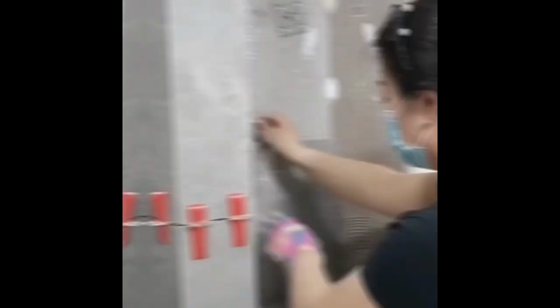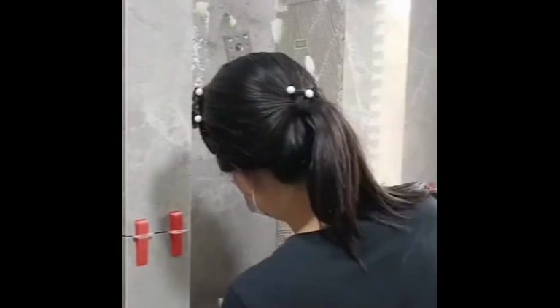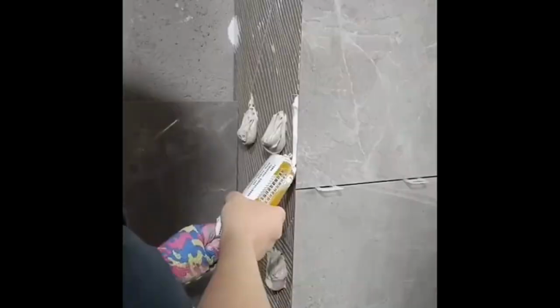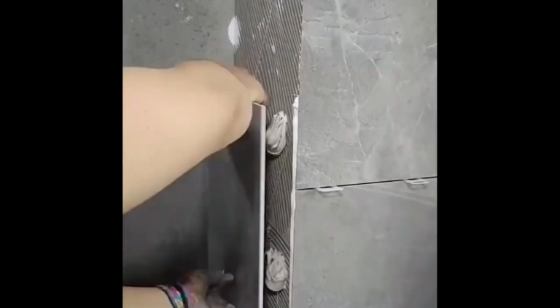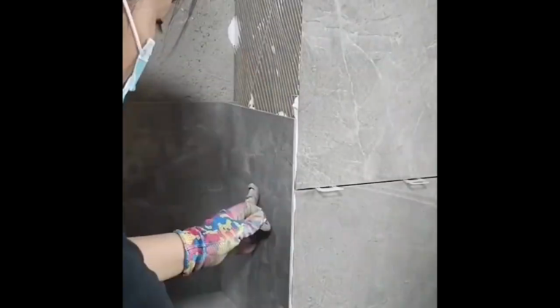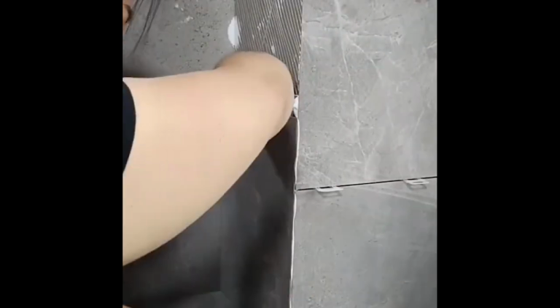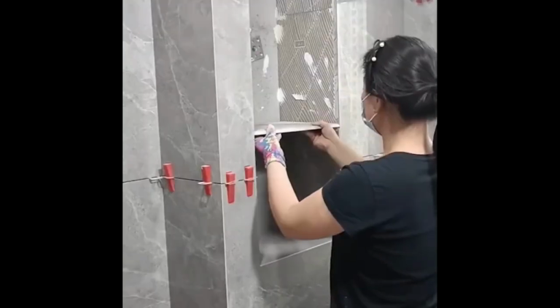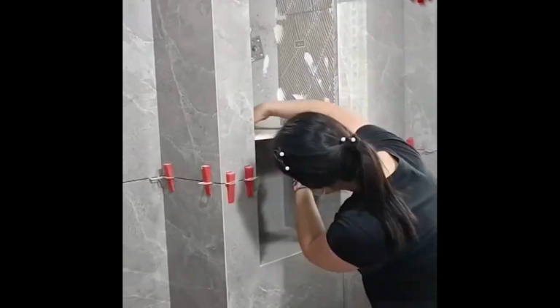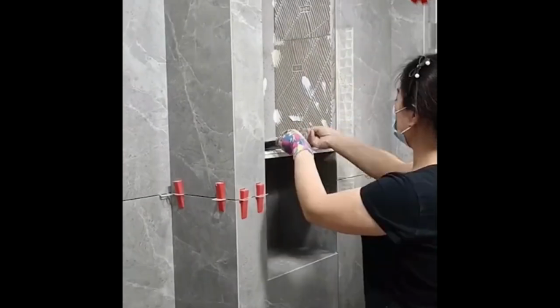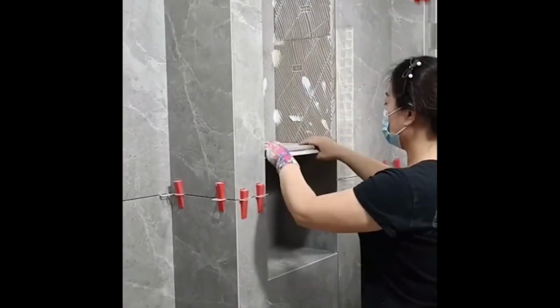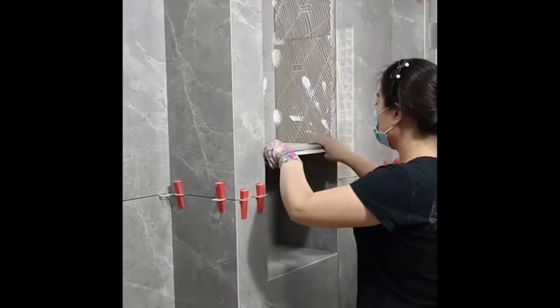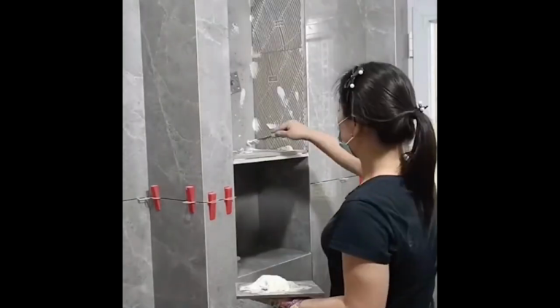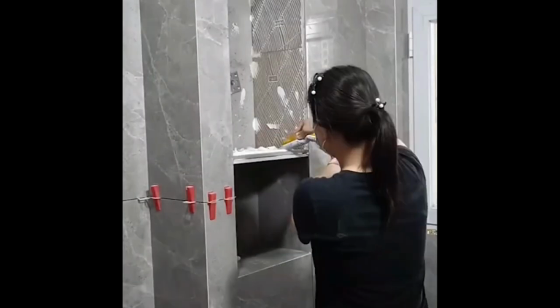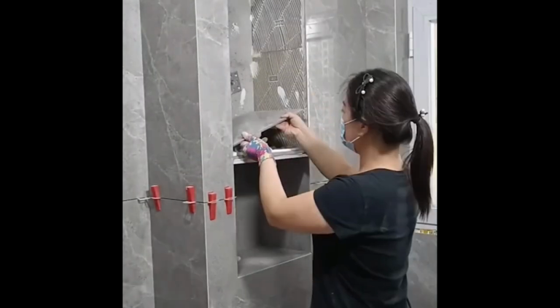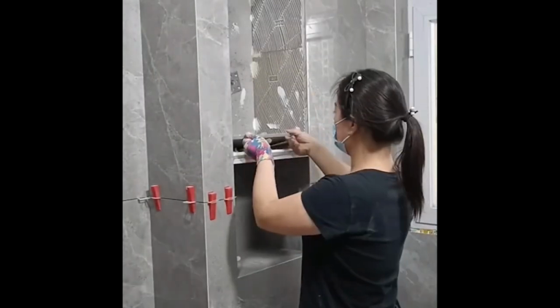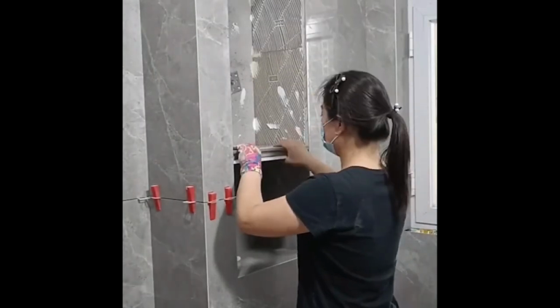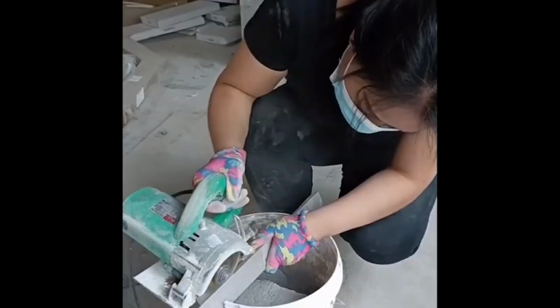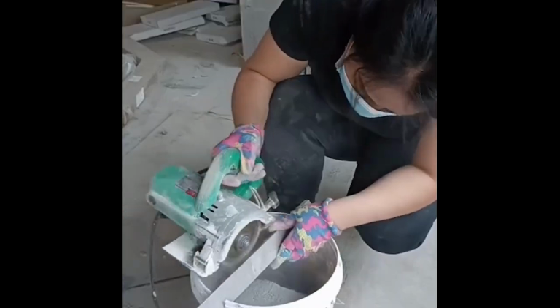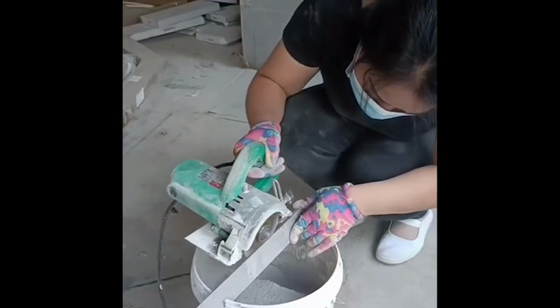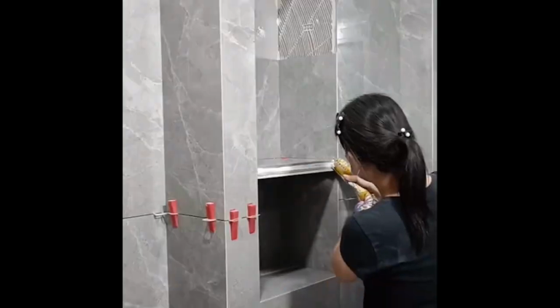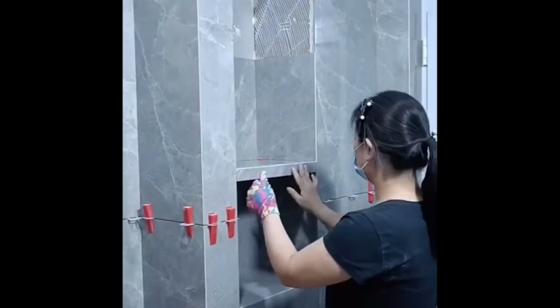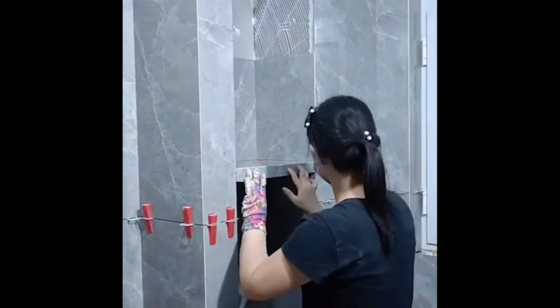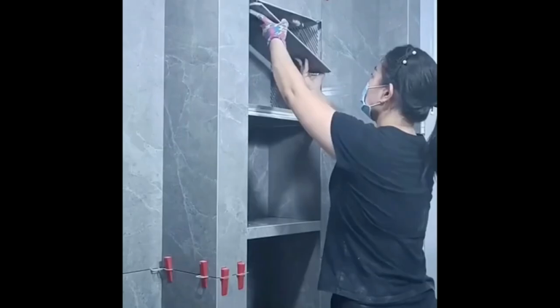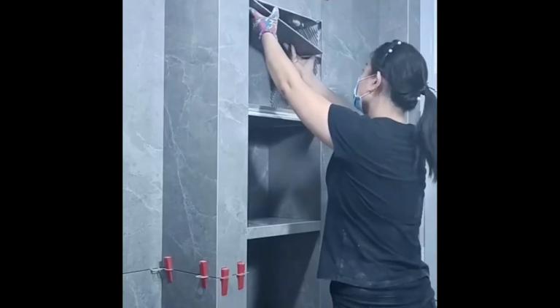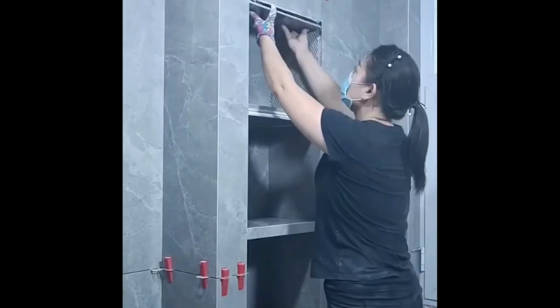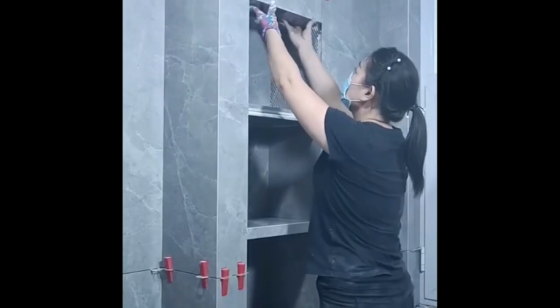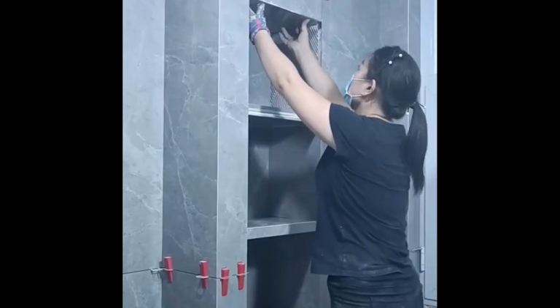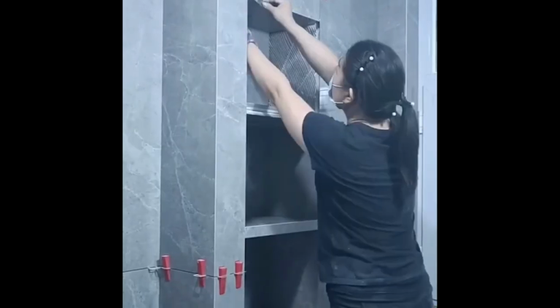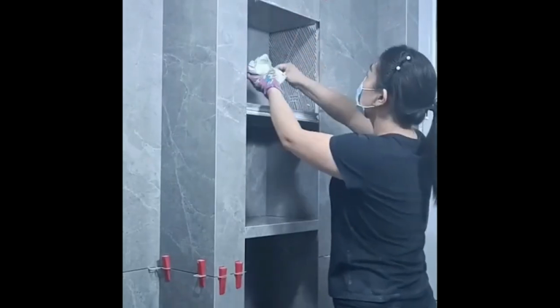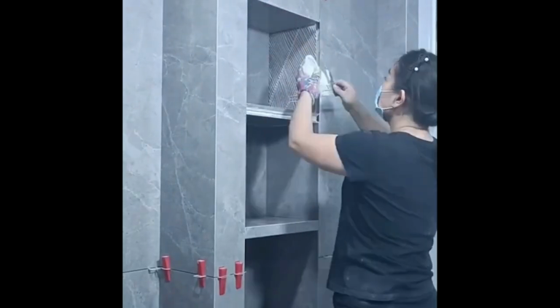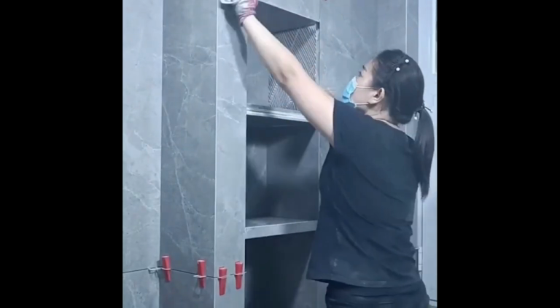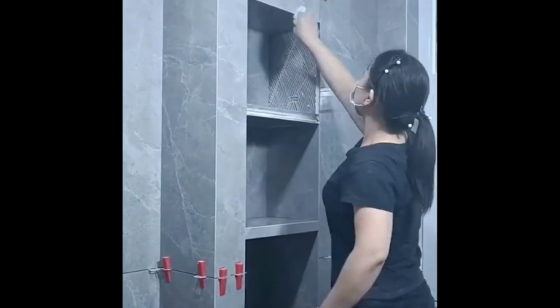Tiling a built-in shelf can be complicated, as you have to cut tiles carefully. Diamond discs are the best option for the job, as they cut the material precisely without damaging it.